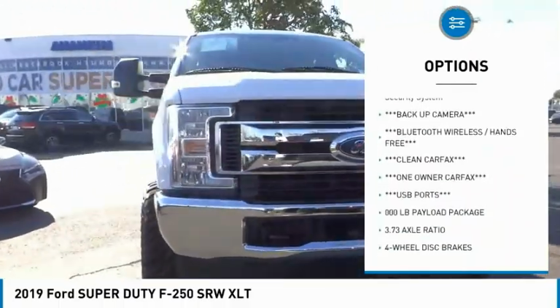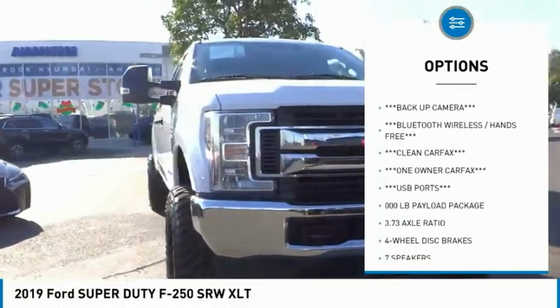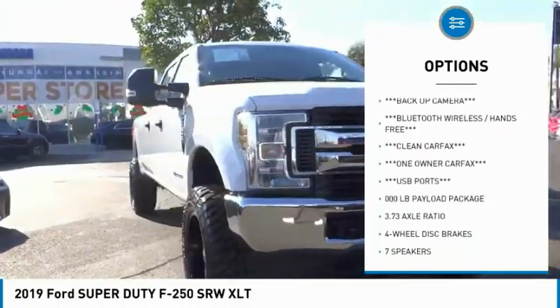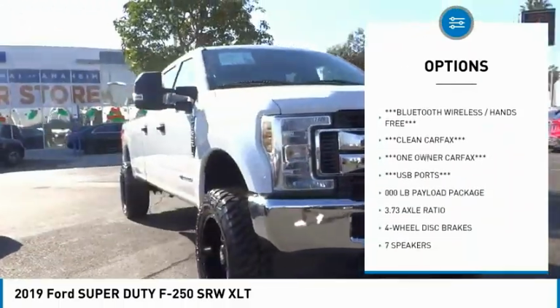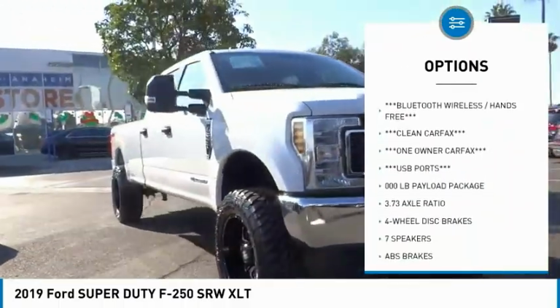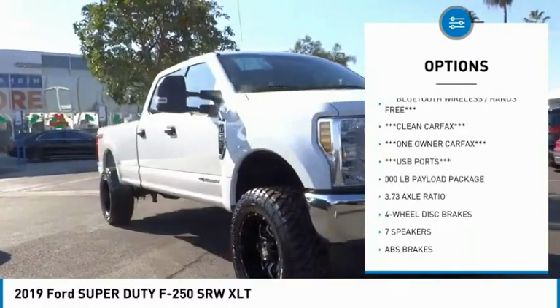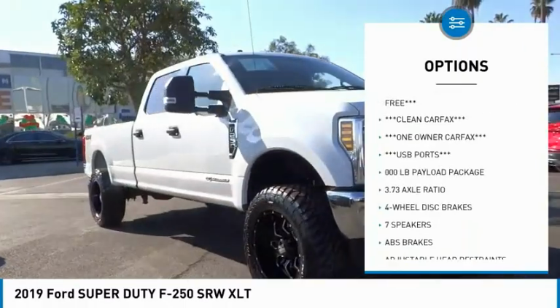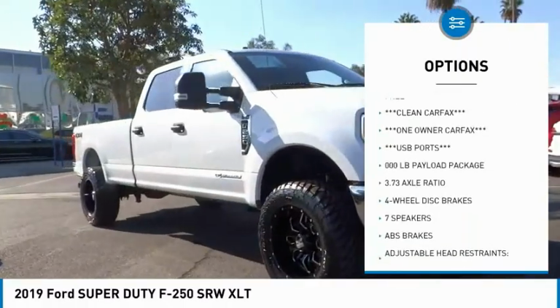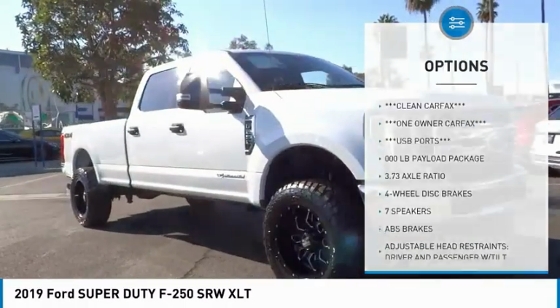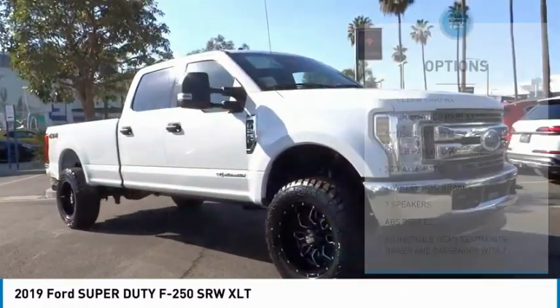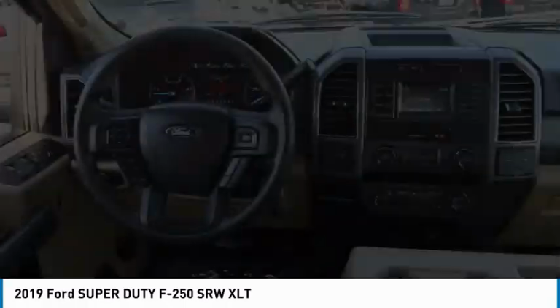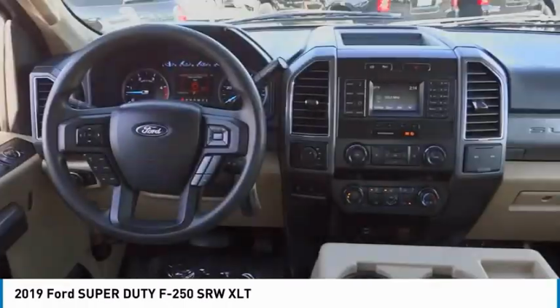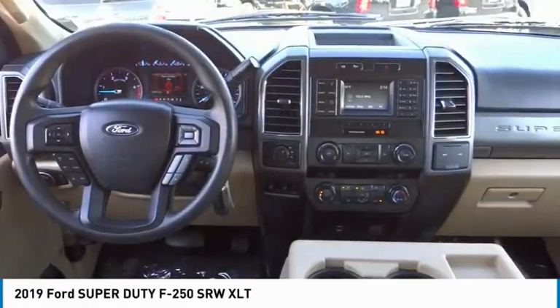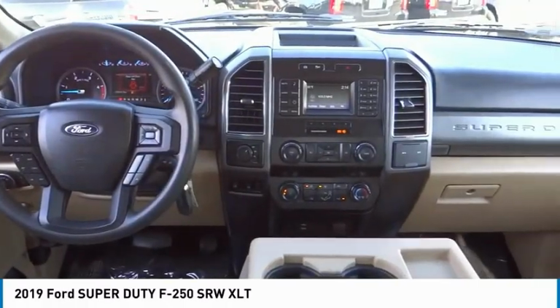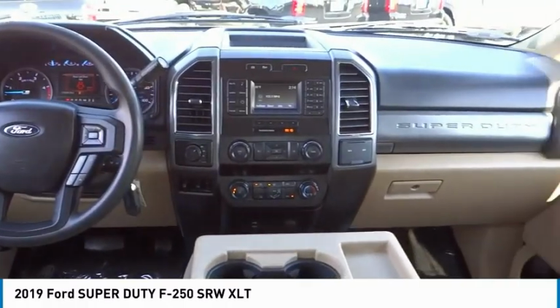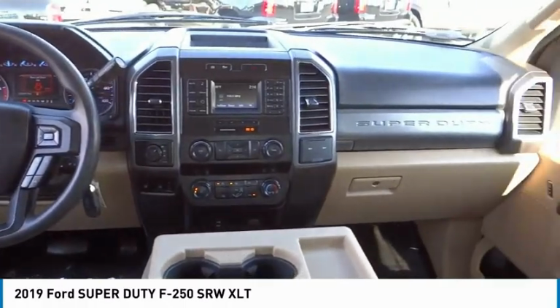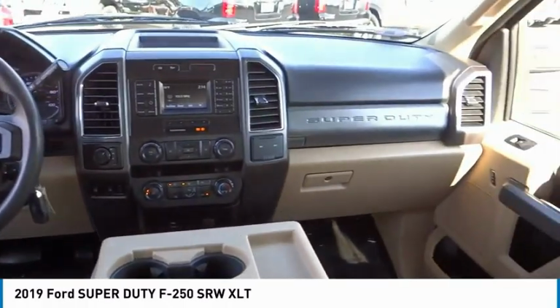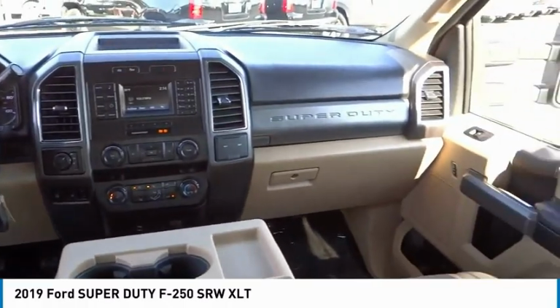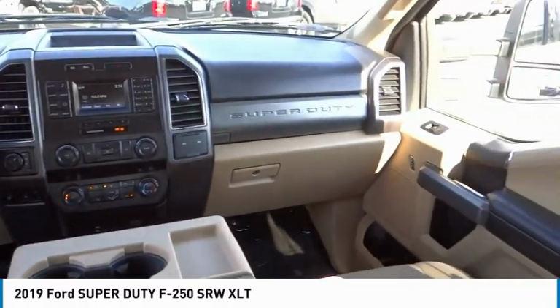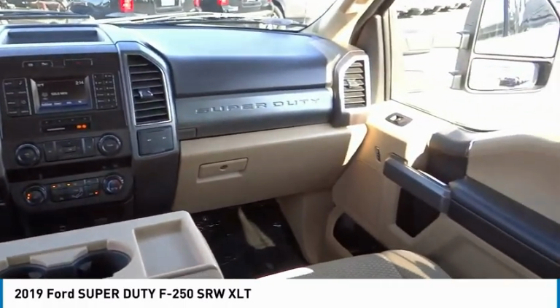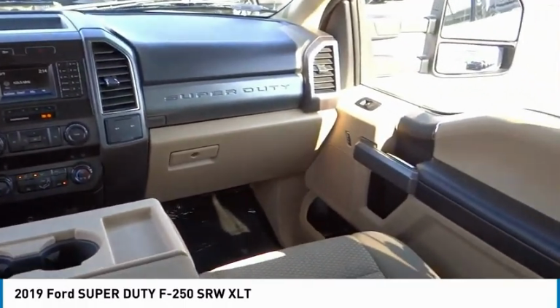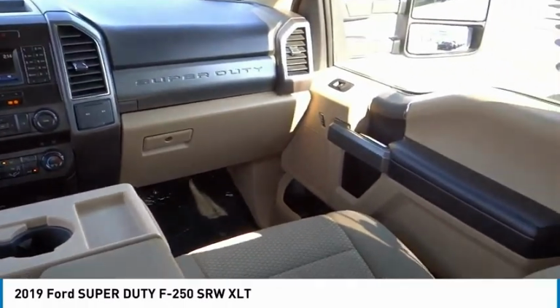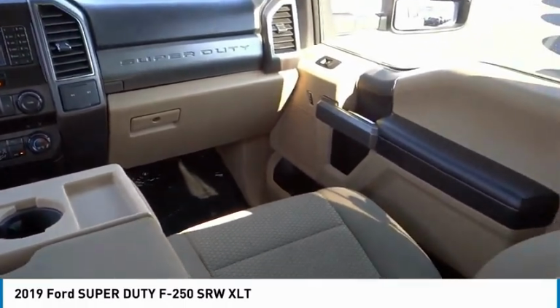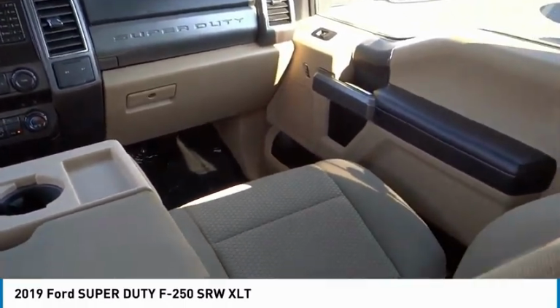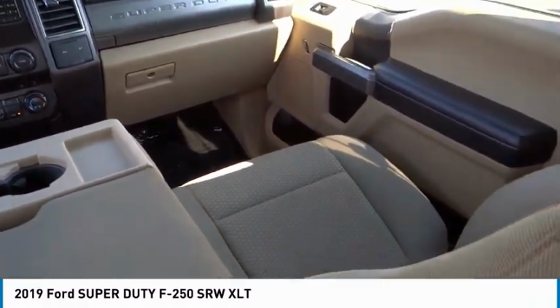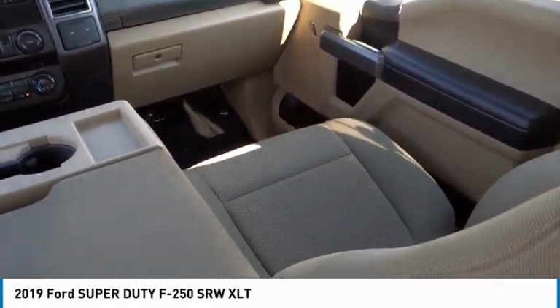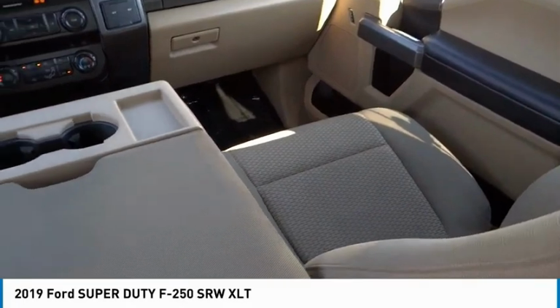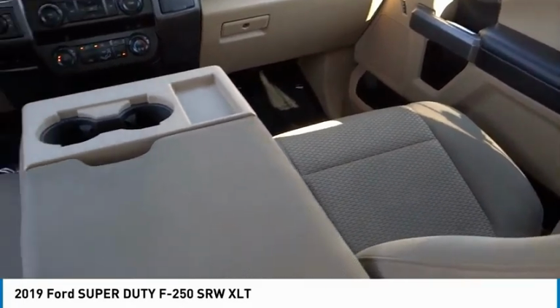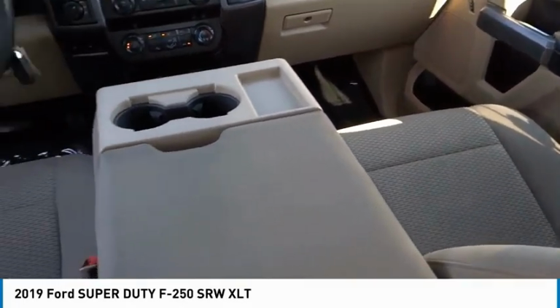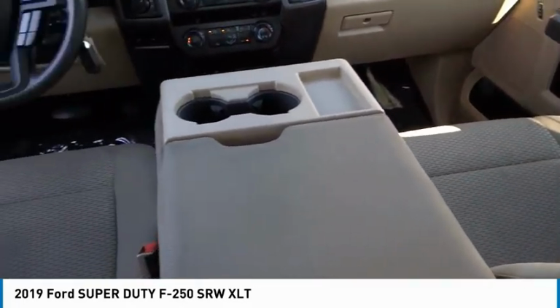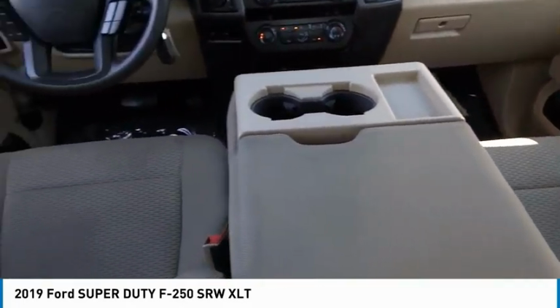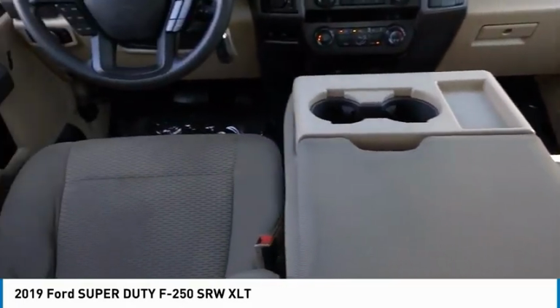Remote keyless entry, privacy glass, four-wheel disc brakes, speed control, security system. Come take a test drive today.